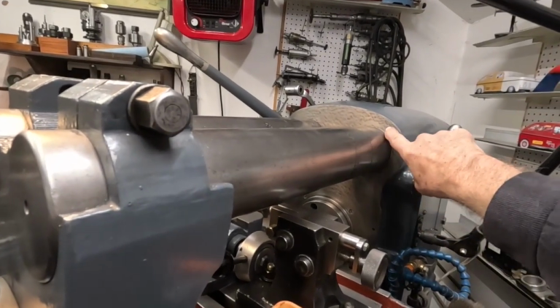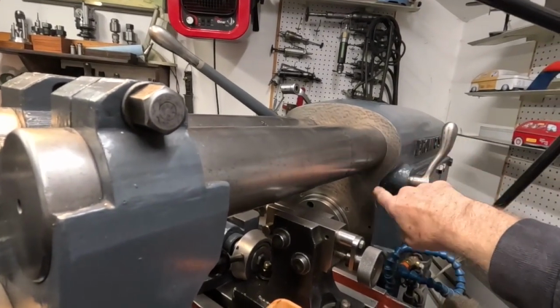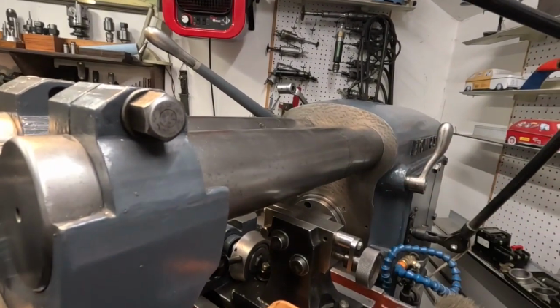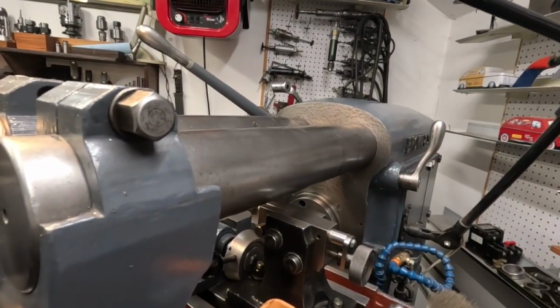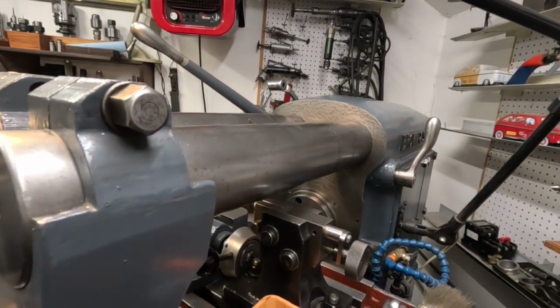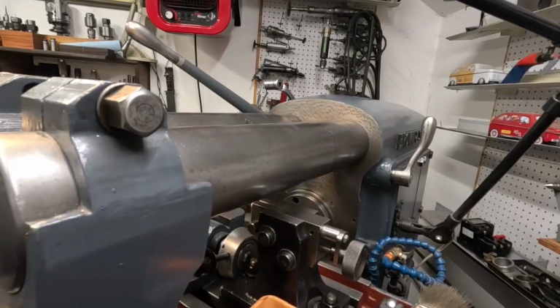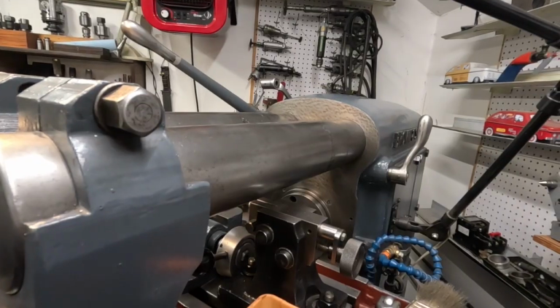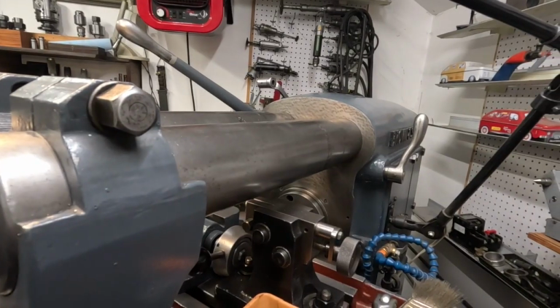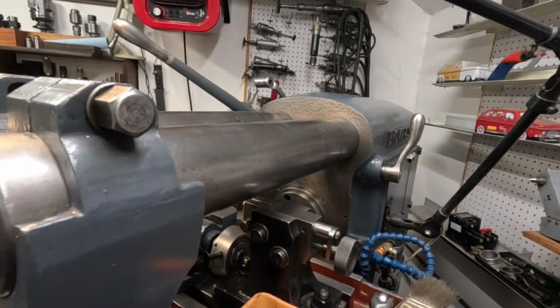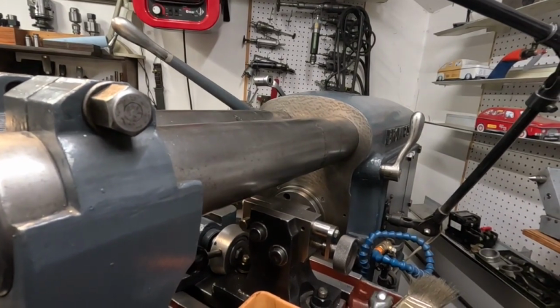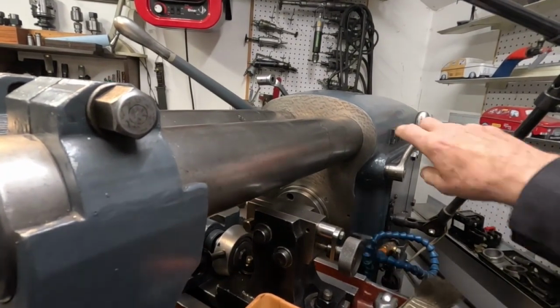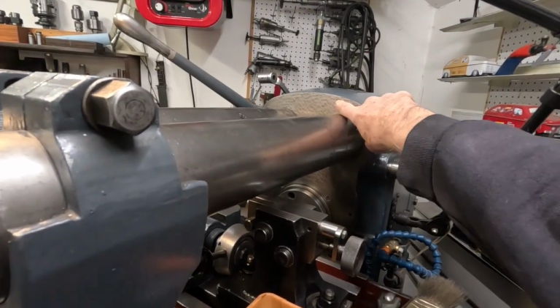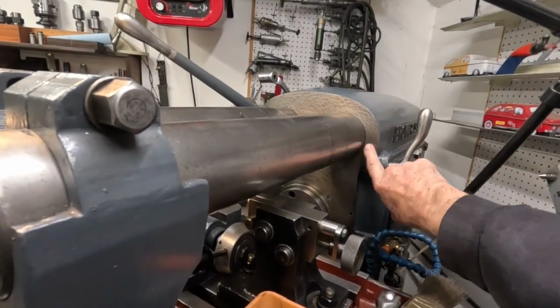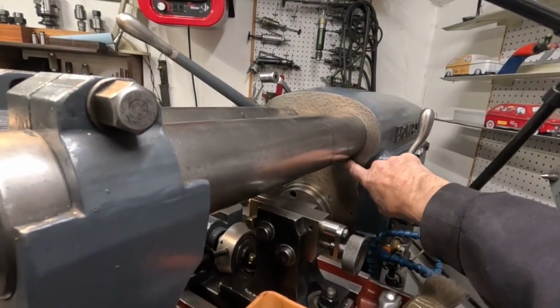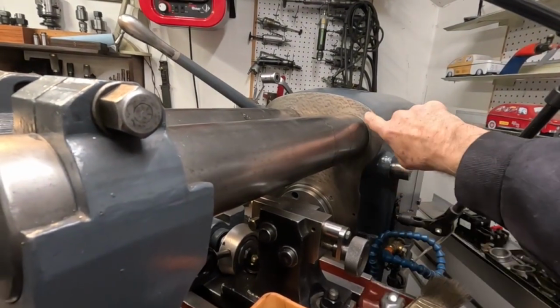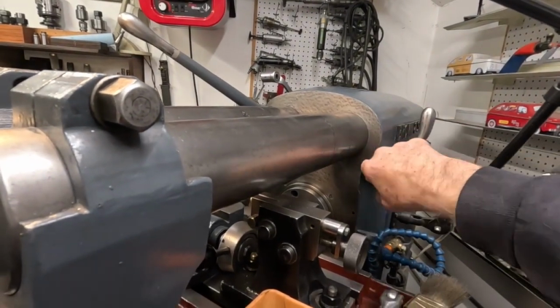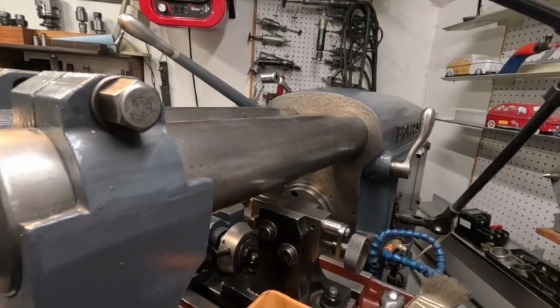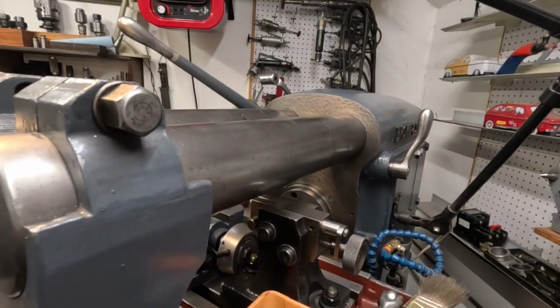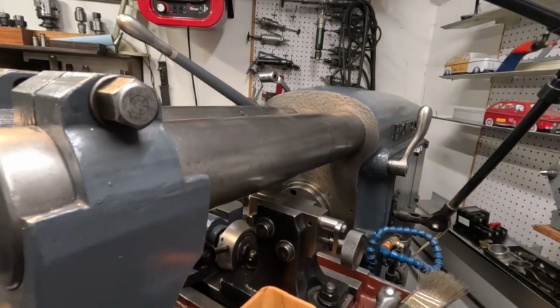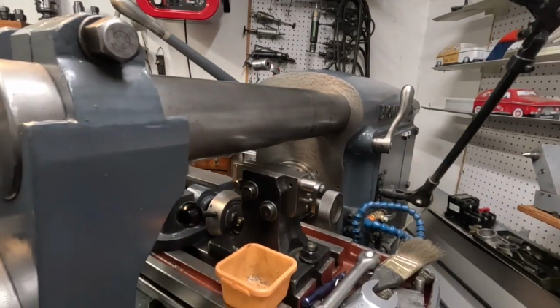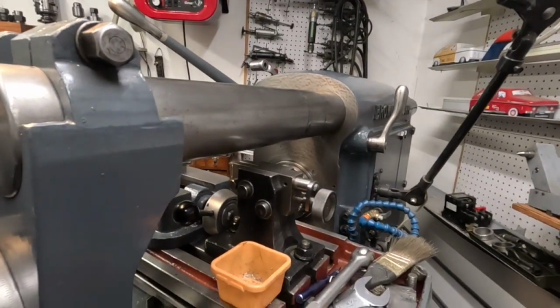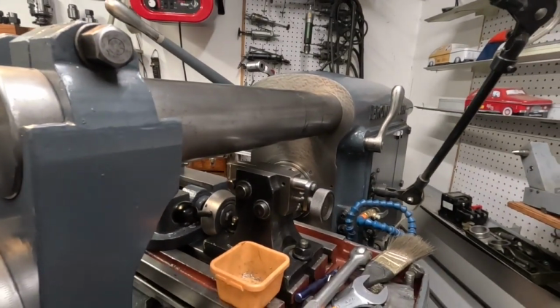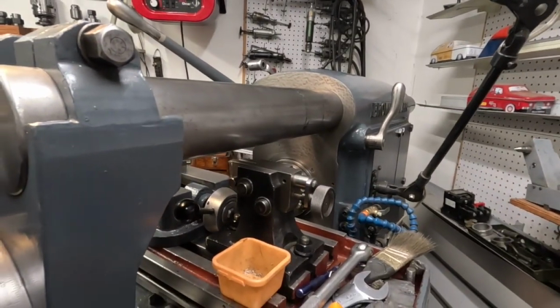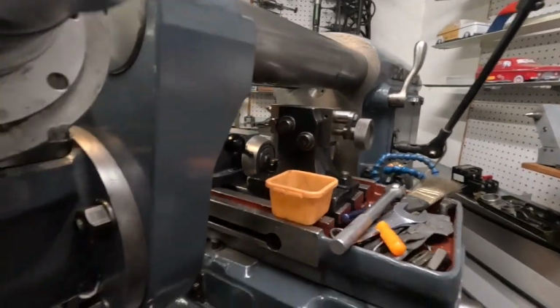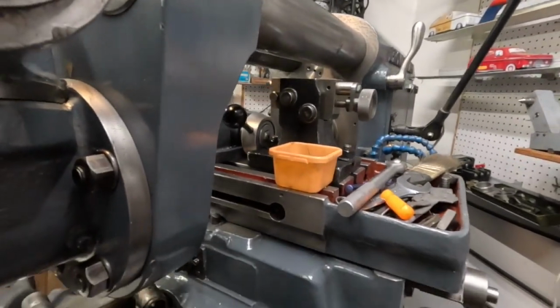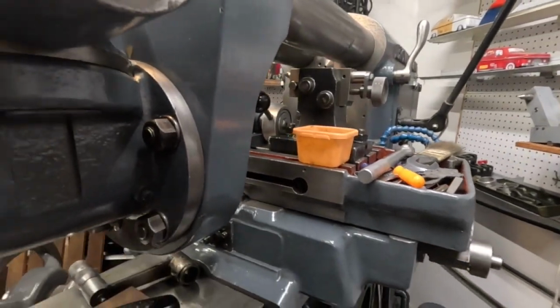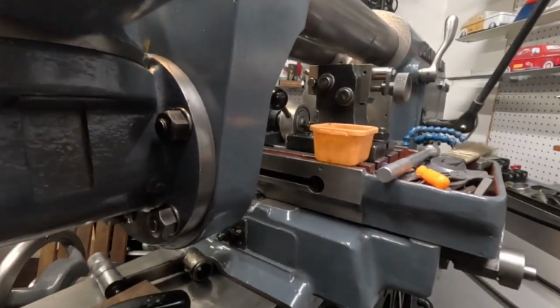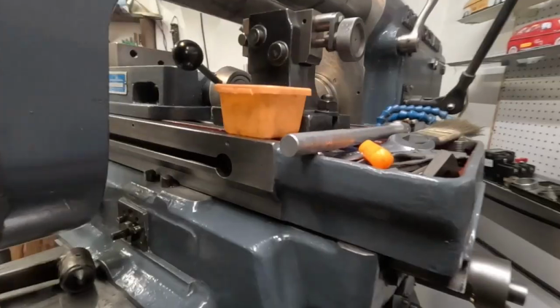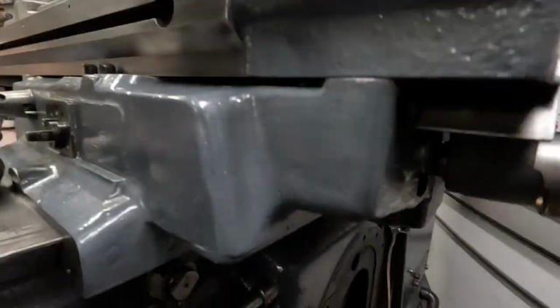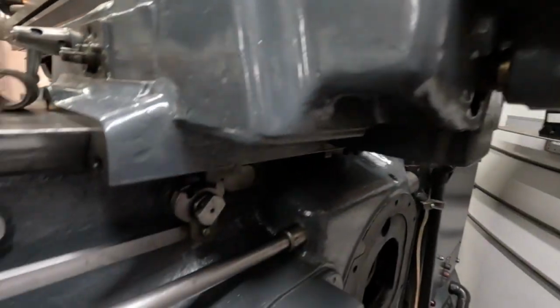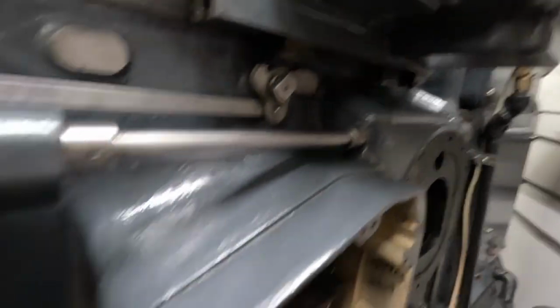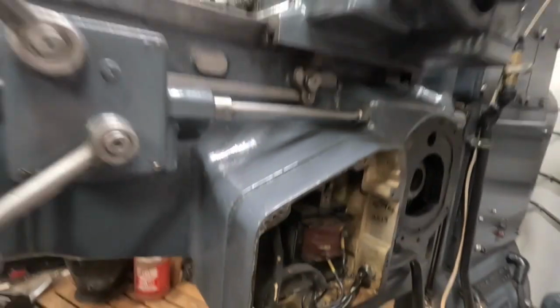If you try to use any kind of power tool, you're going to lose that. That scraping there is less than 25 millionths of an inch thick at most, so you can just remove it very quickly. Well, anyway, this is where I'm at.